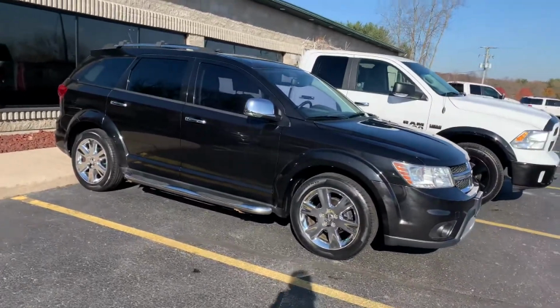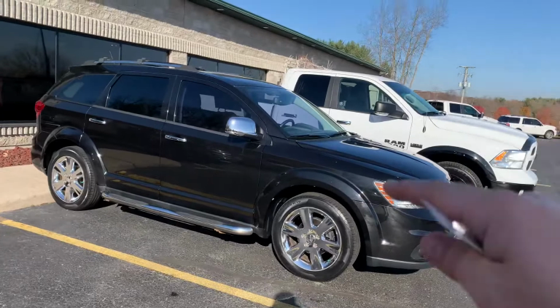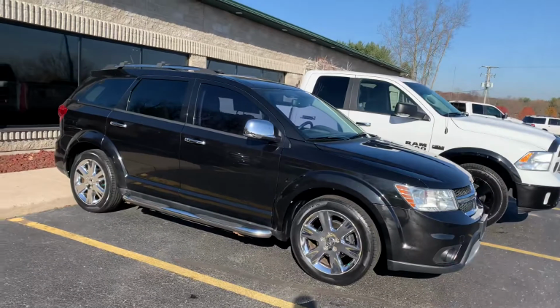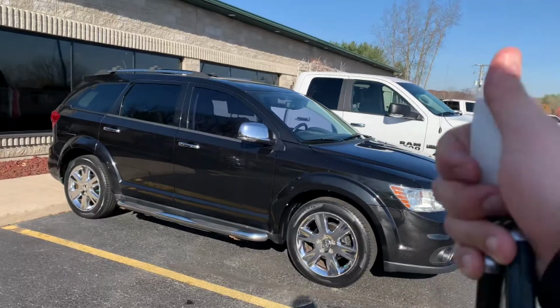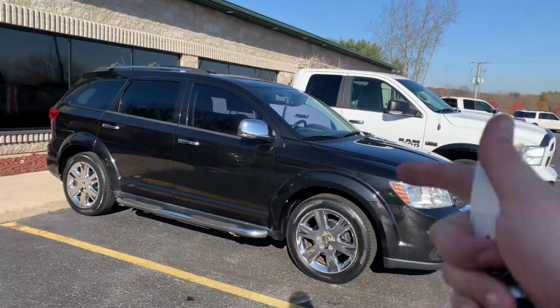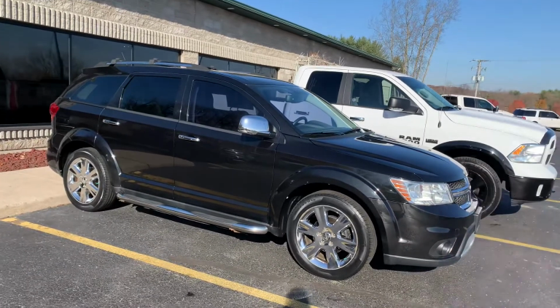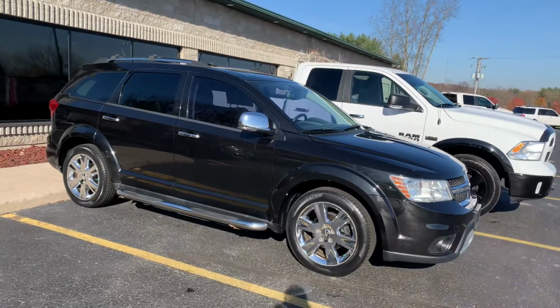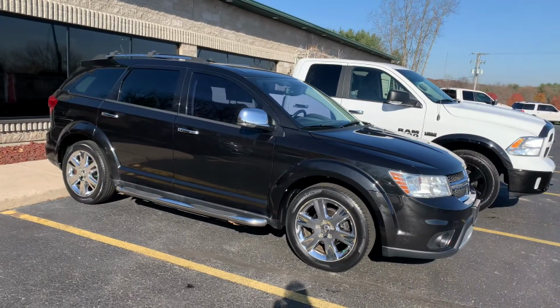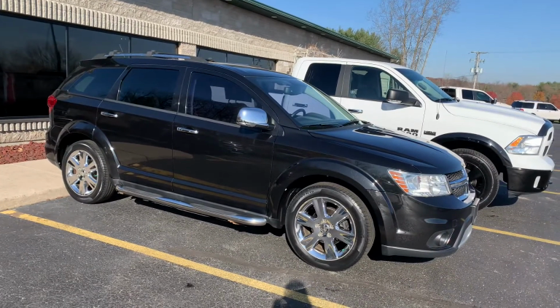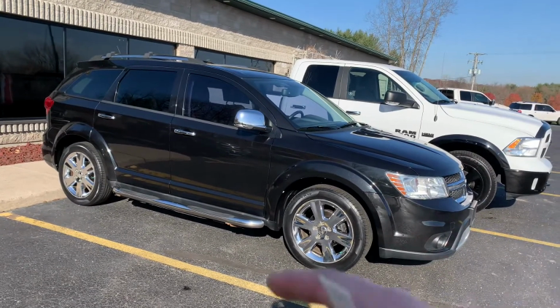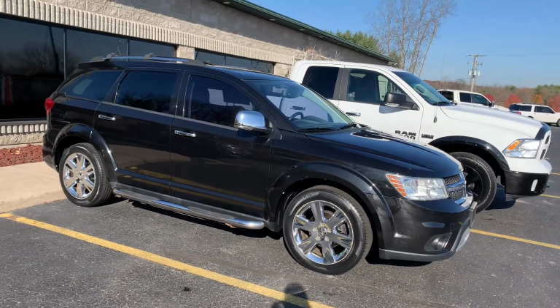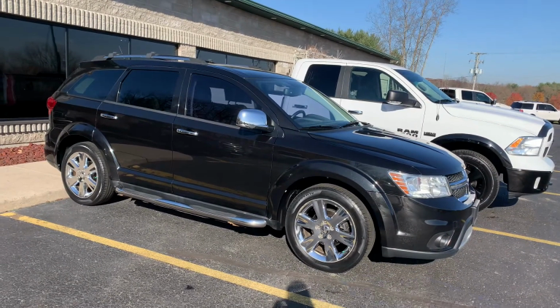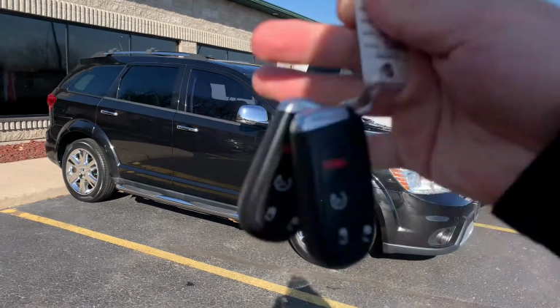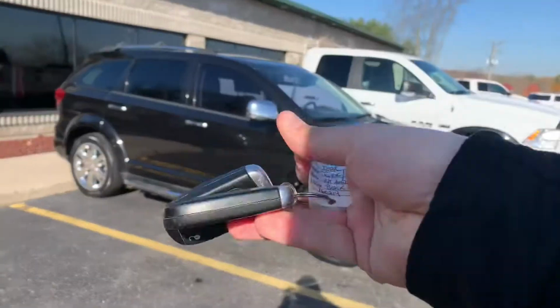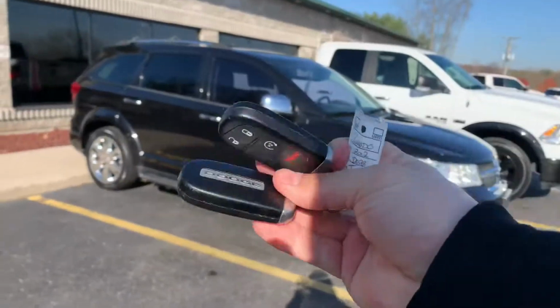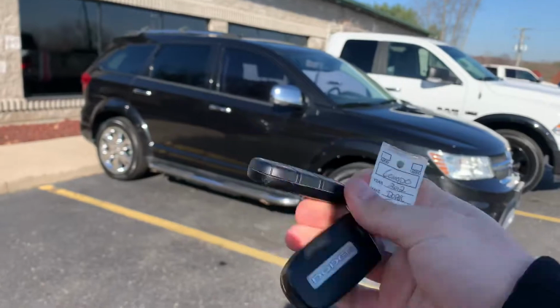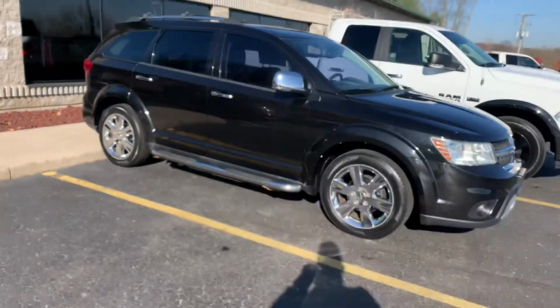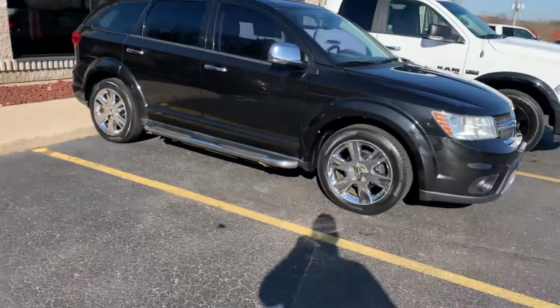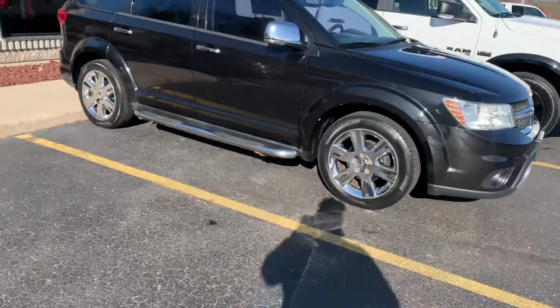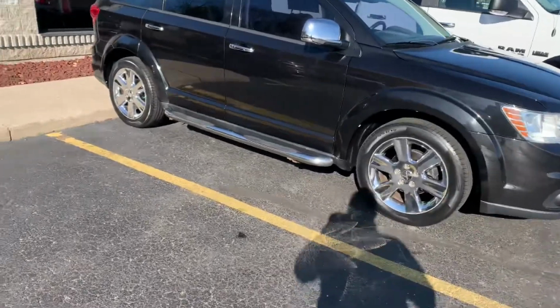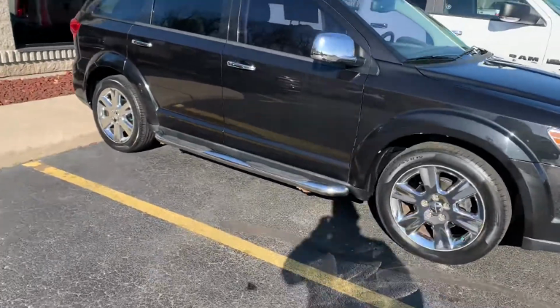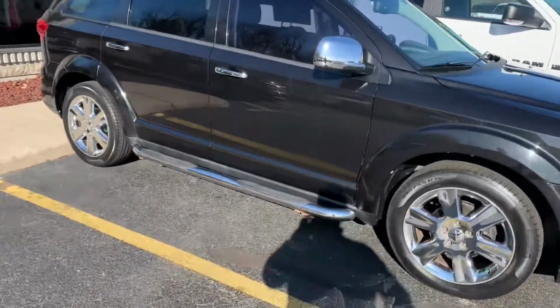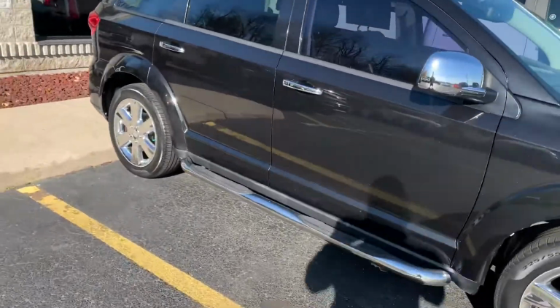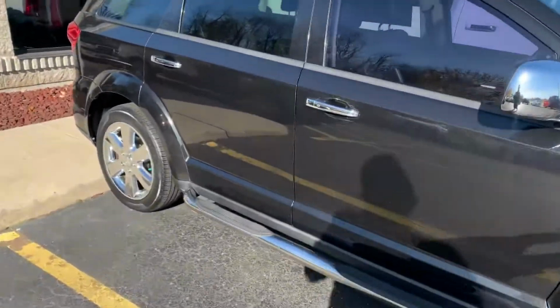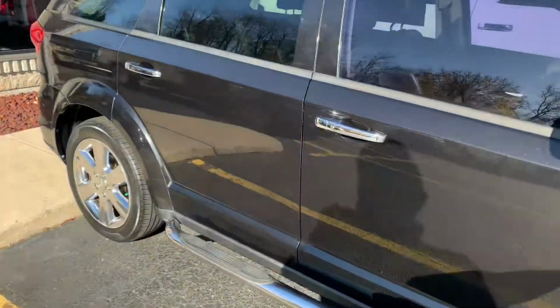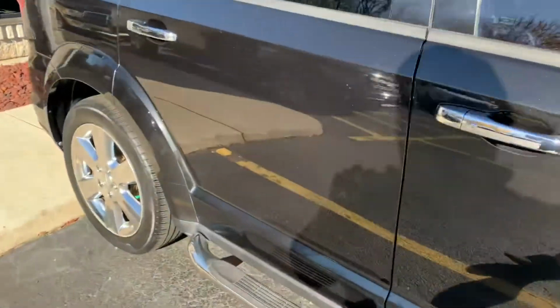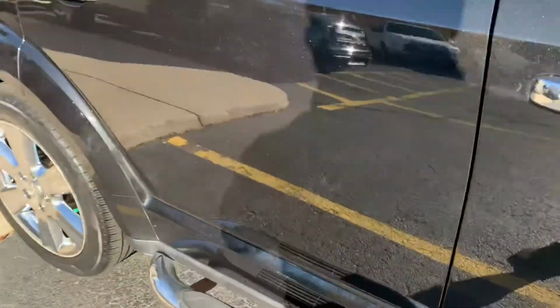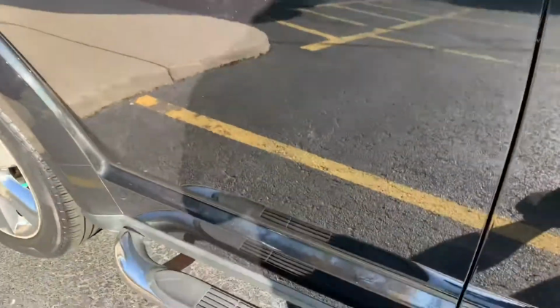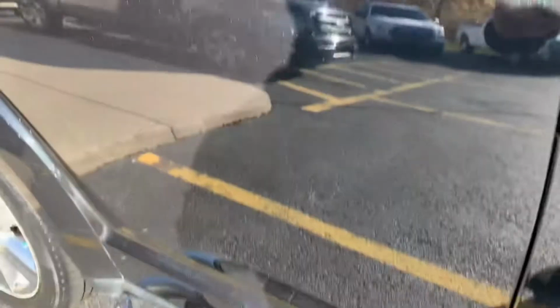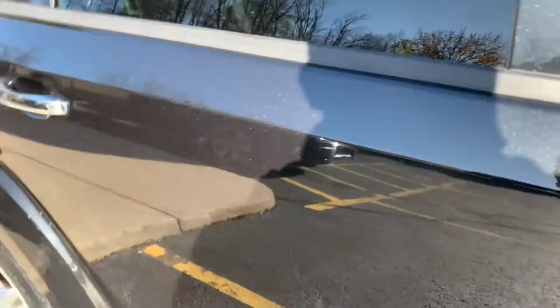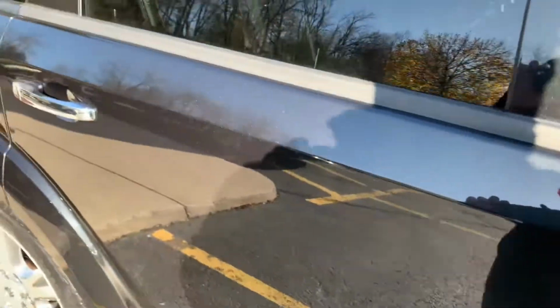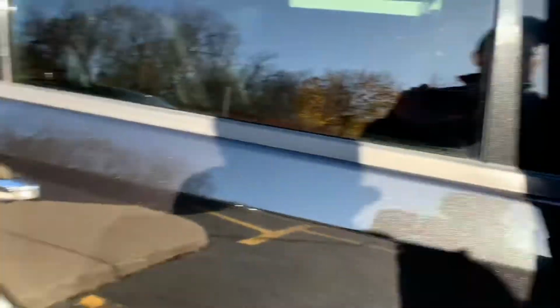It's got a roof rack, moonroof, heated leather, backup camera, Bluetooth, and remote start. Look at it. This thing — I'm not kidding you — has 100,000 miles and it smells new inside. Look at the paint. Look at the fit and finish on this thing.